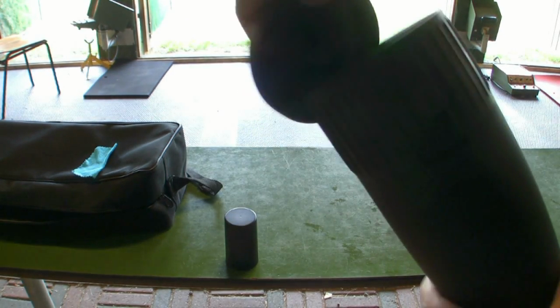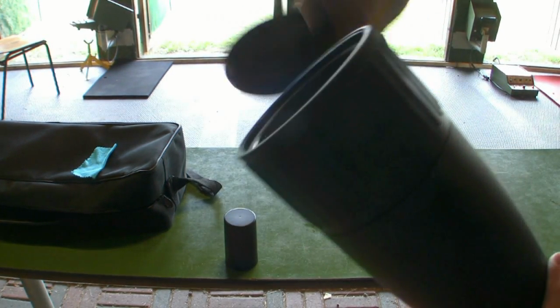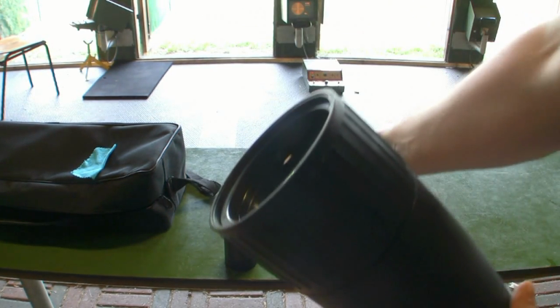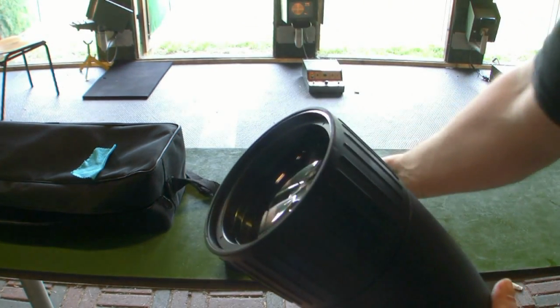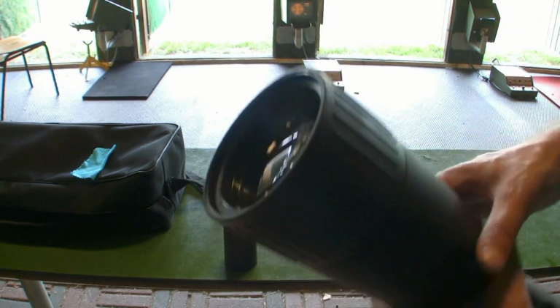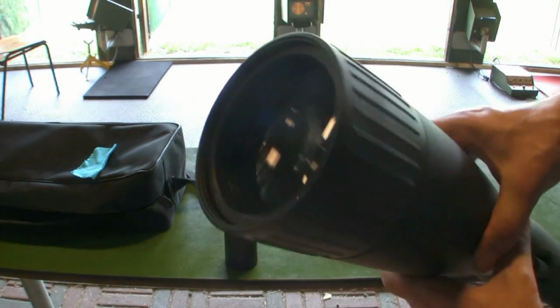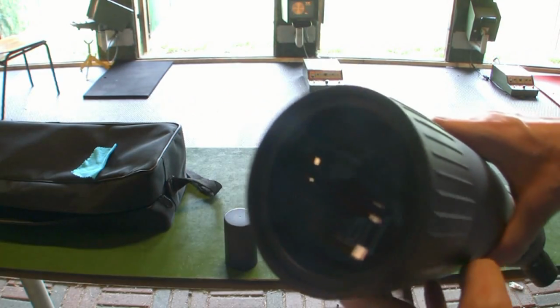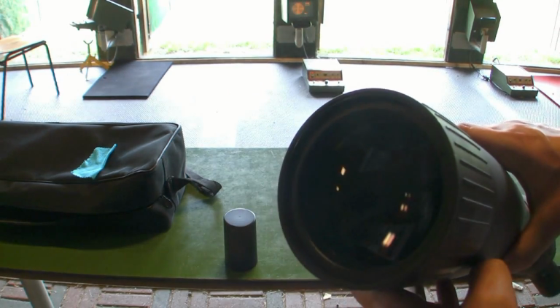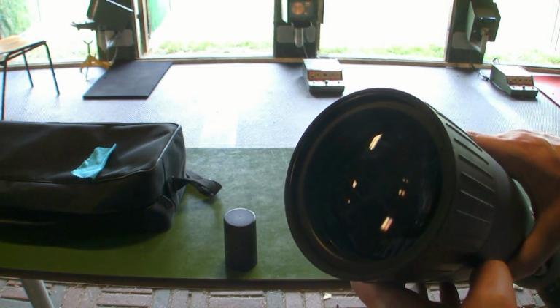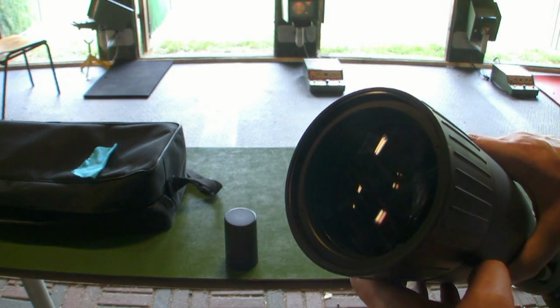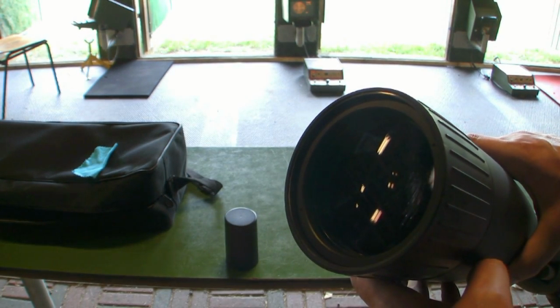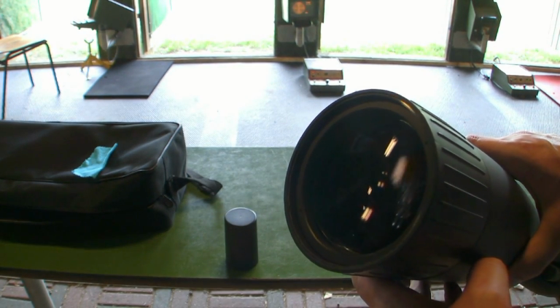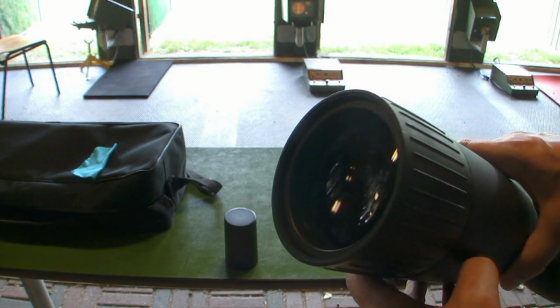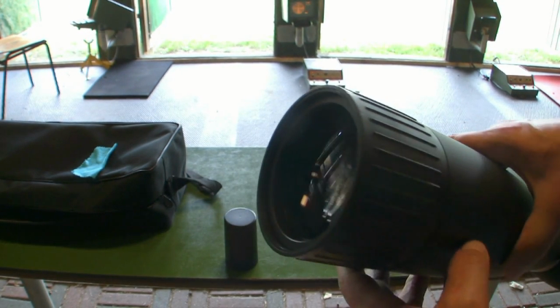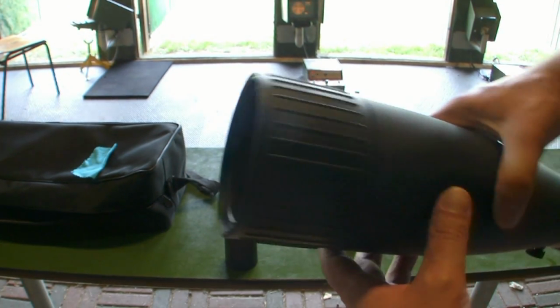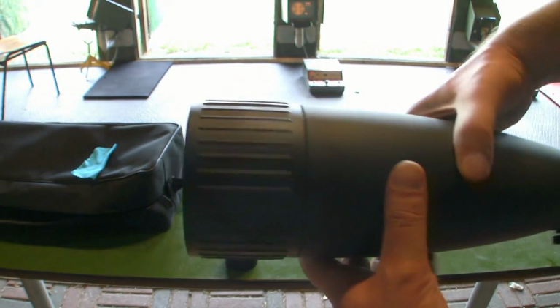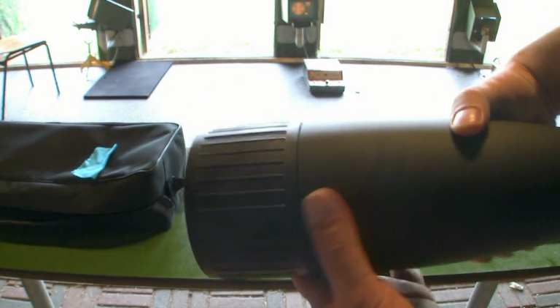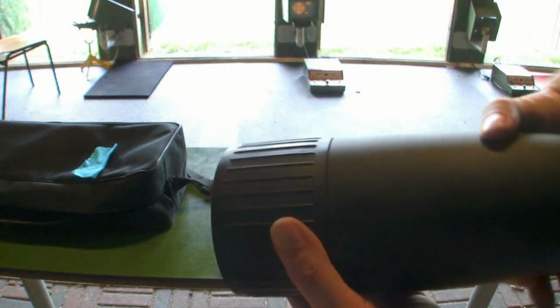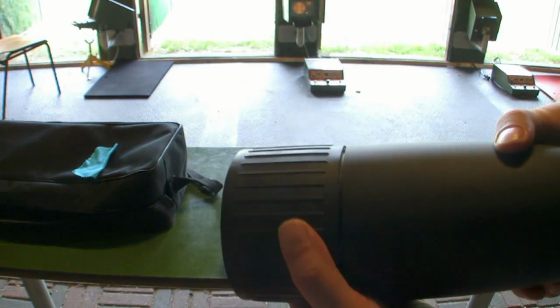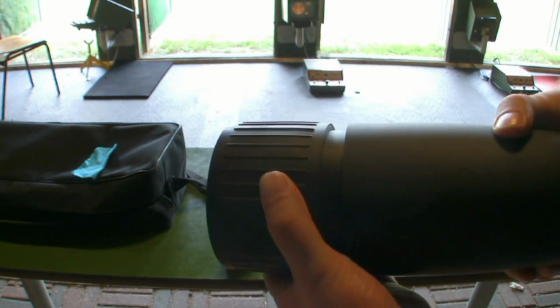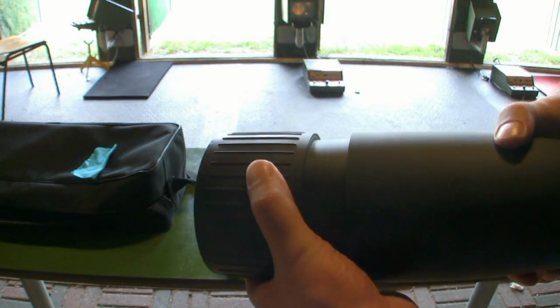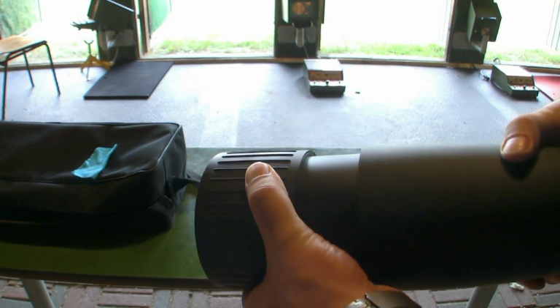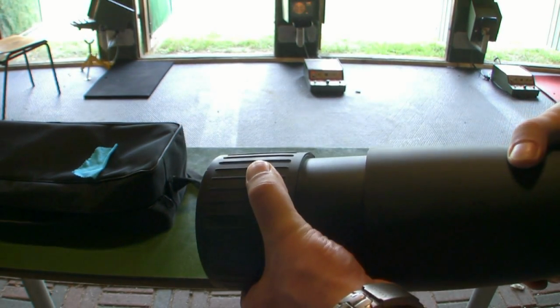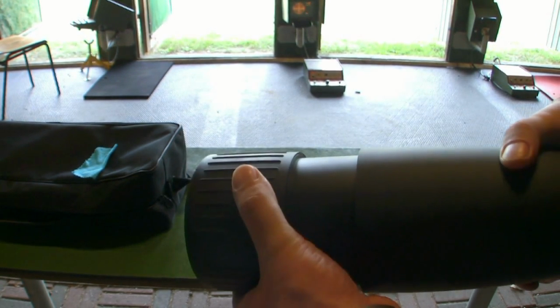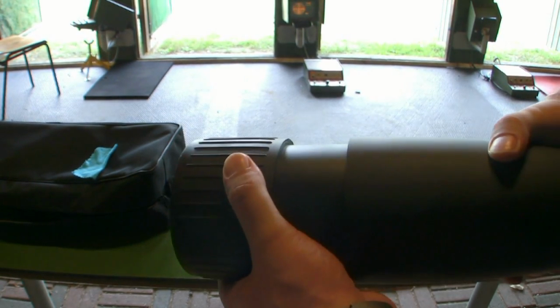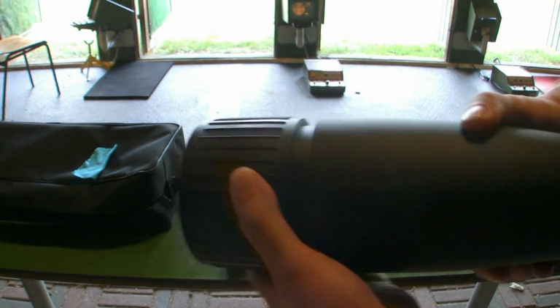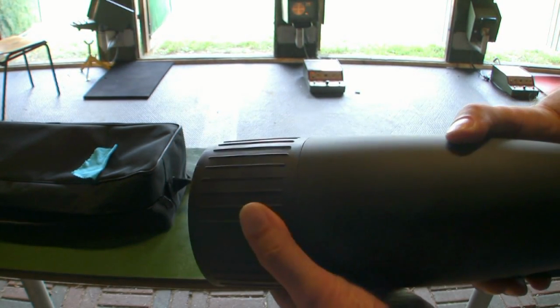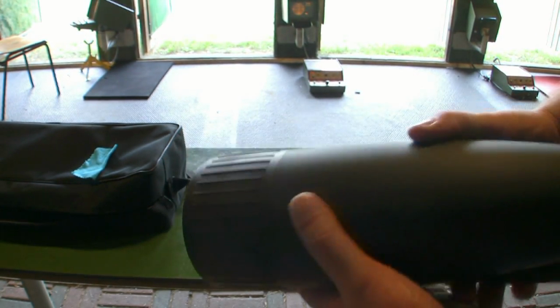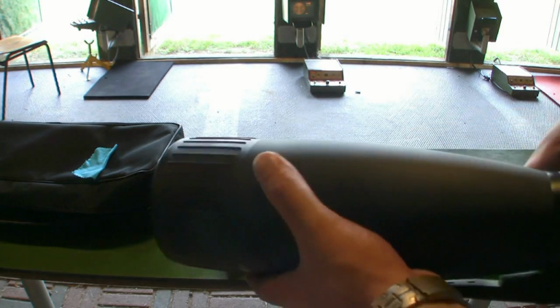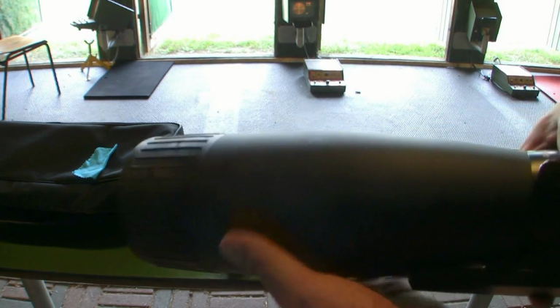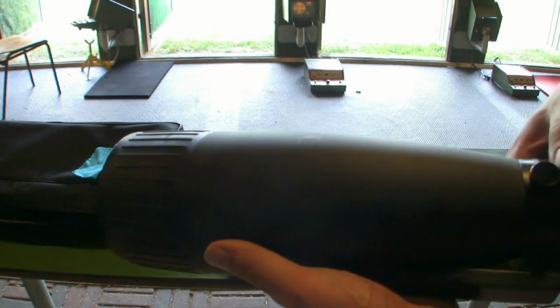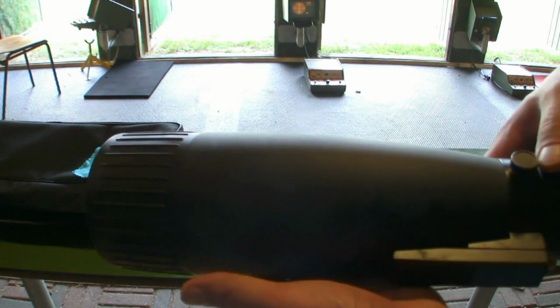Let's remove the cap. Here you can see the 90 millimeter objective, and there is an adjustable sunshade also. The whole spotting scope is rubber-coated. Now let's test the spotting scope at the range.